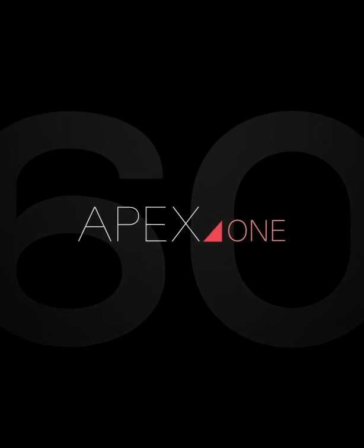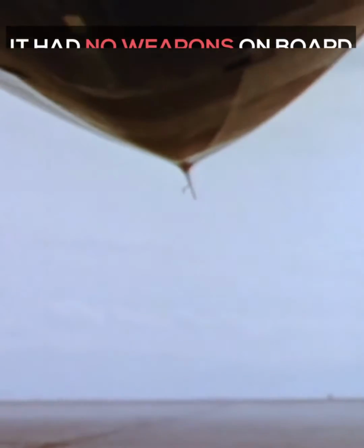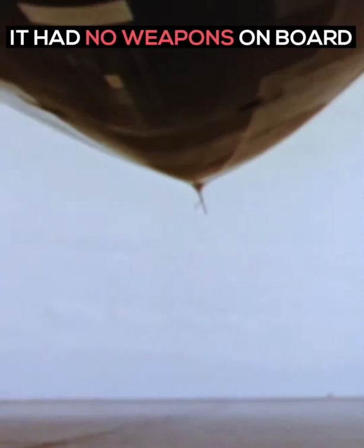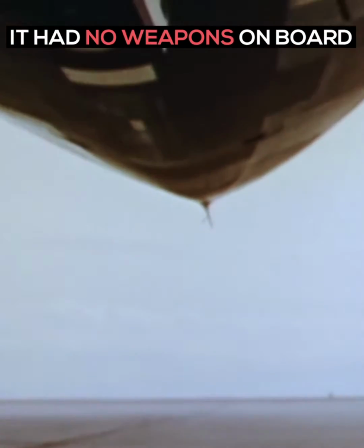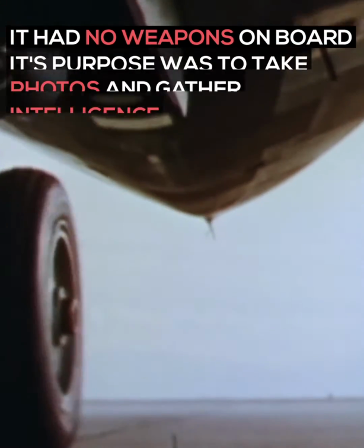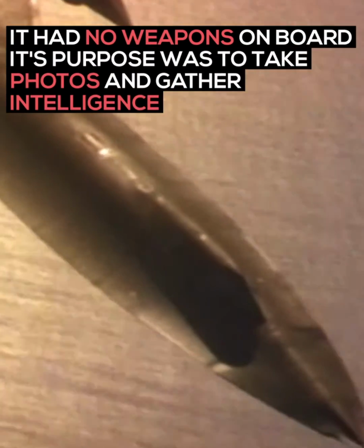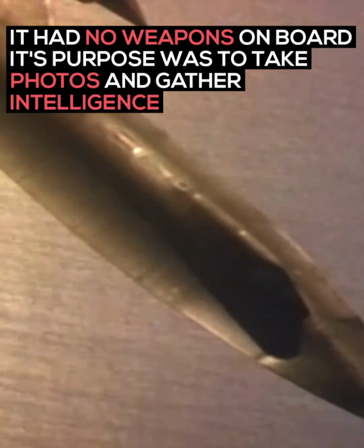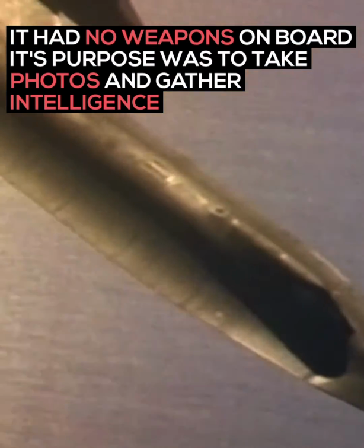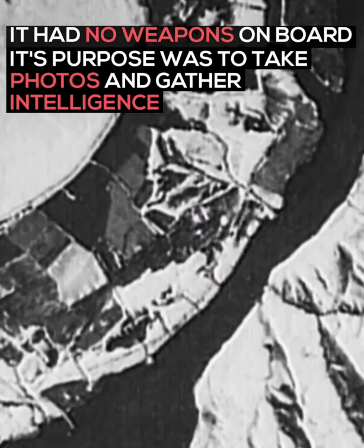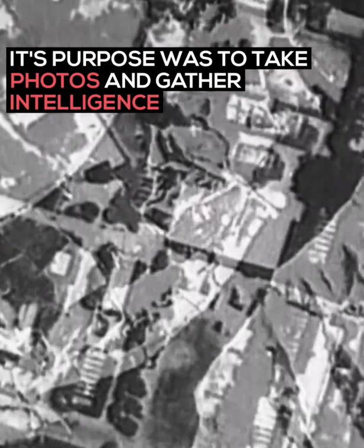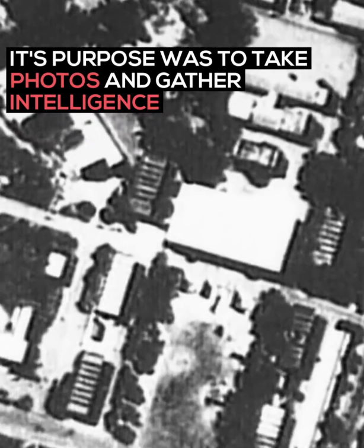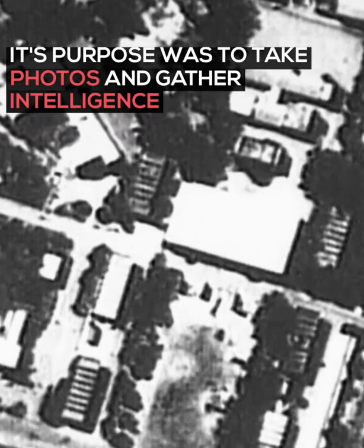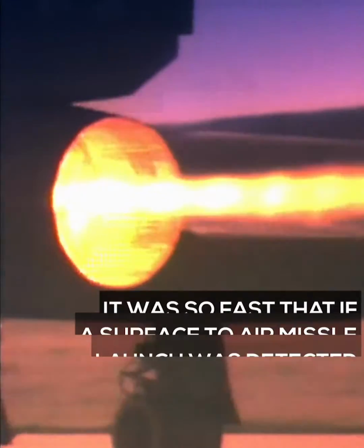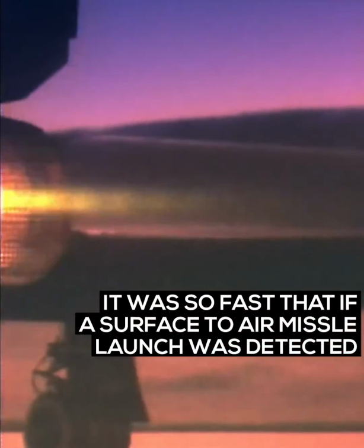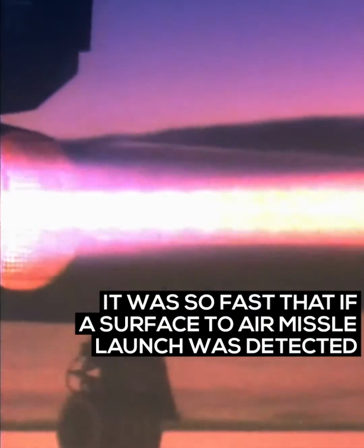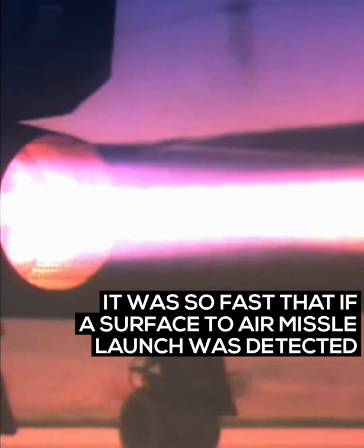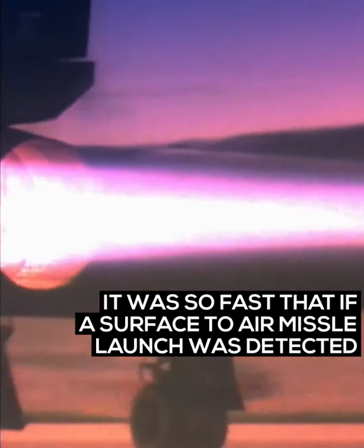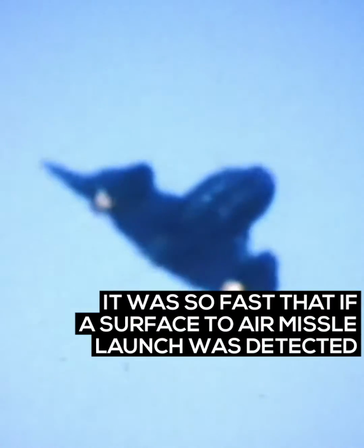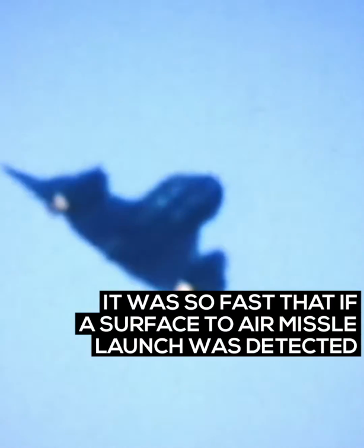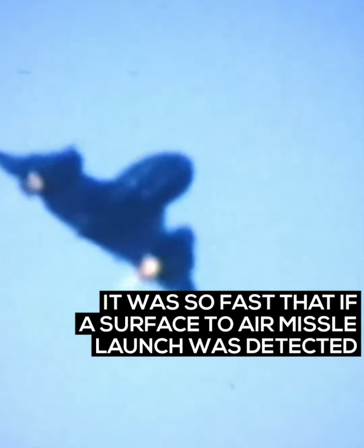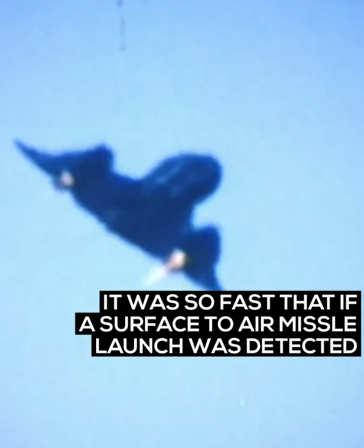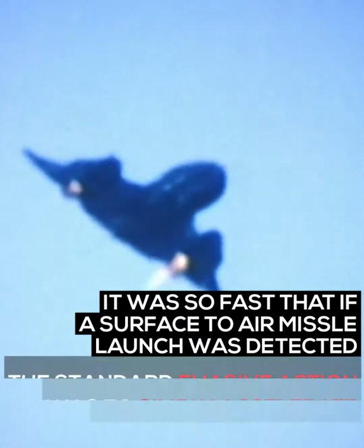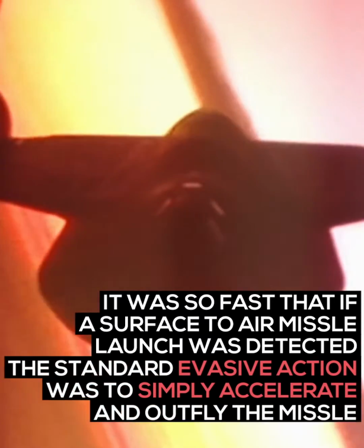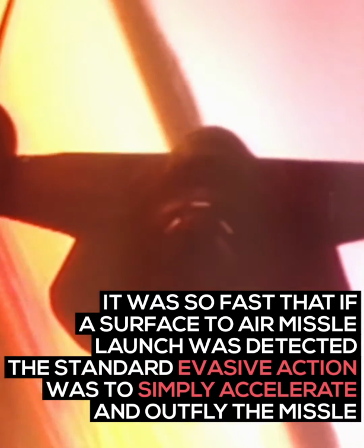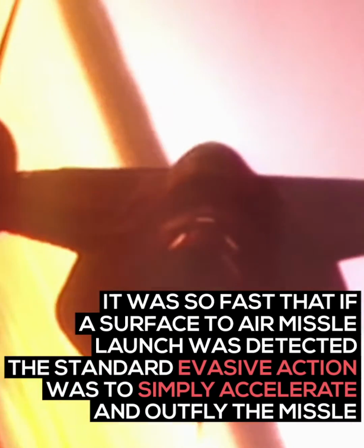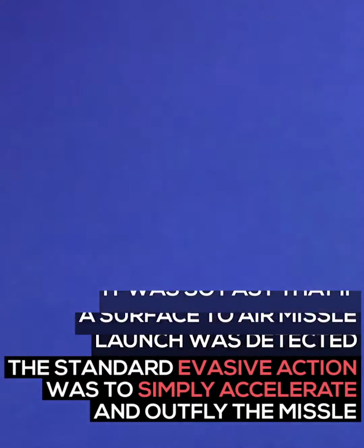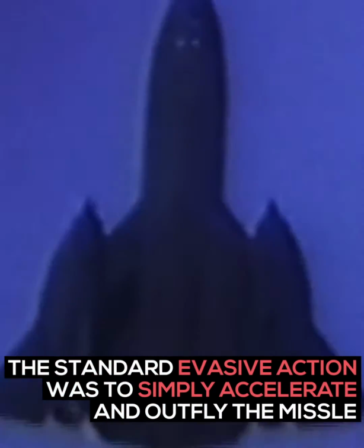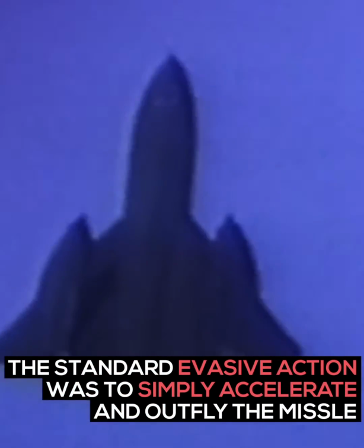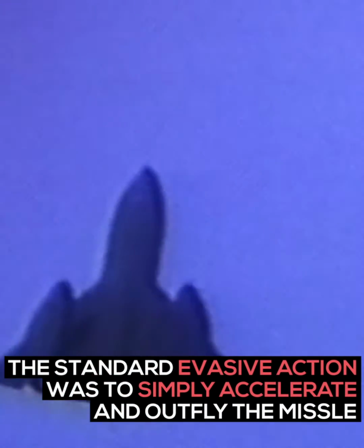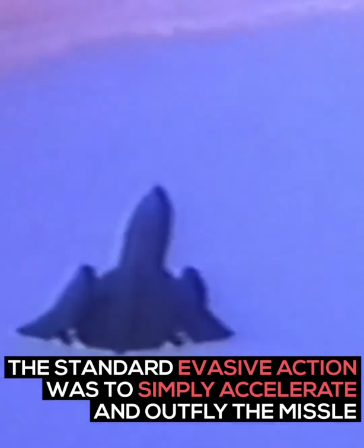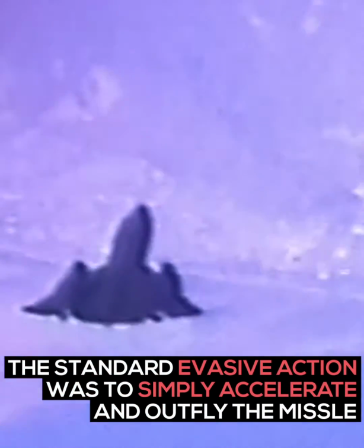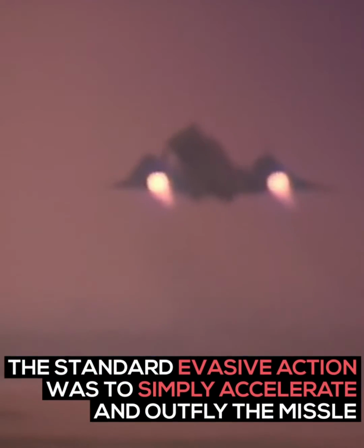It had no weapons on board. Its purpose was to take photos and gather intelligence. It was so fast that if a surface-to-air missile launch was detected, the standard evasive action was to simply accelerate and outfly the missile.